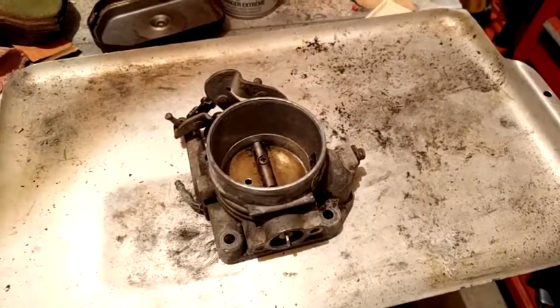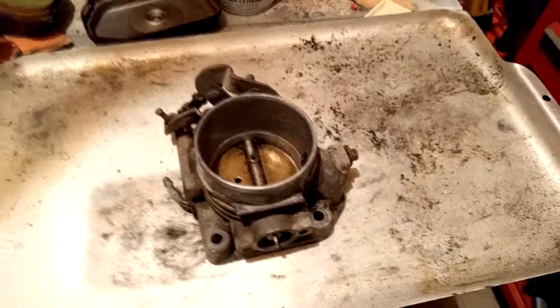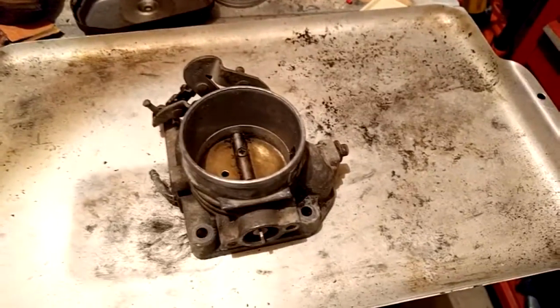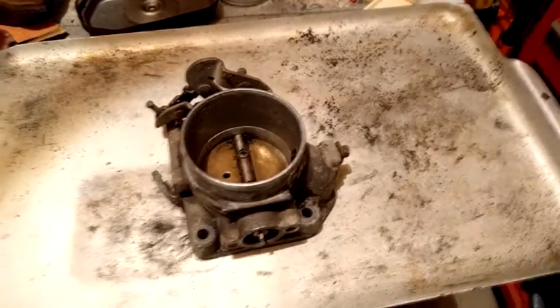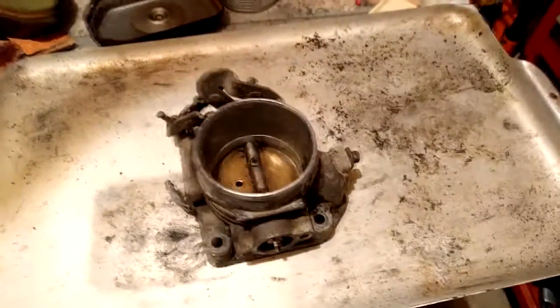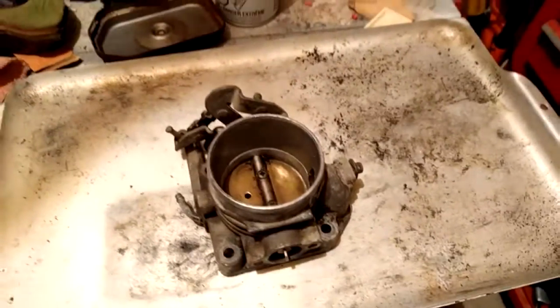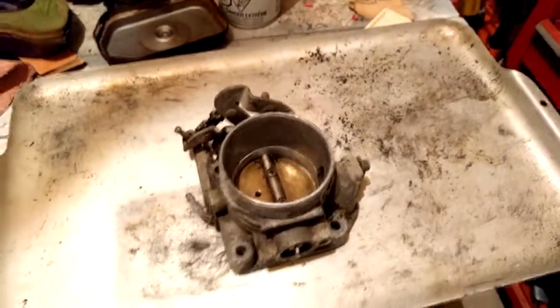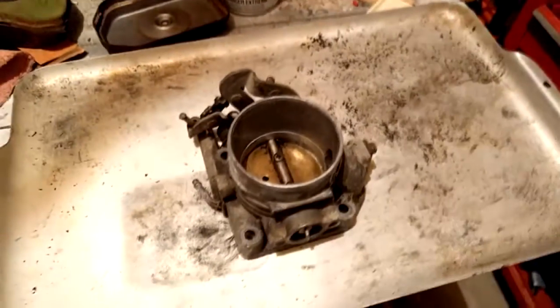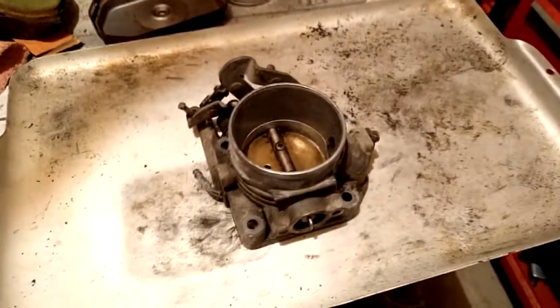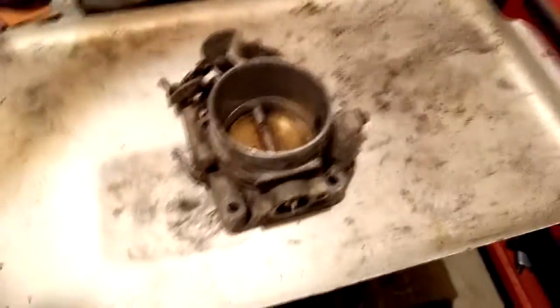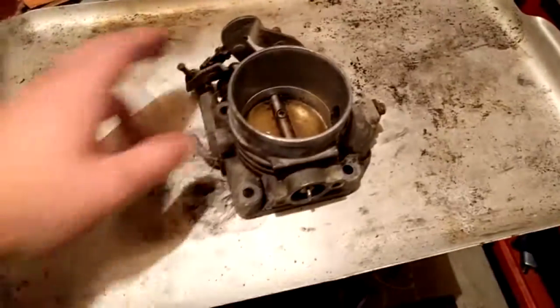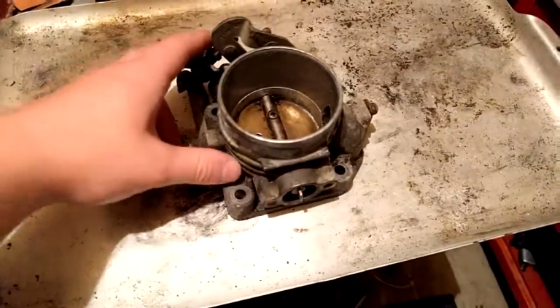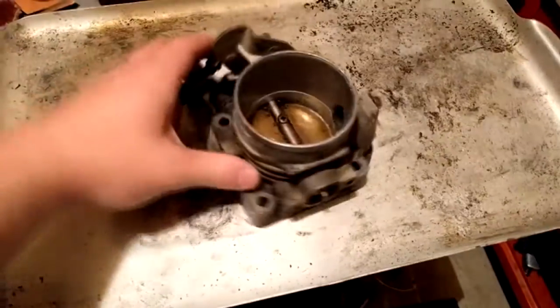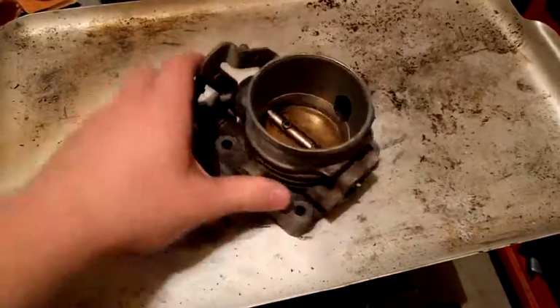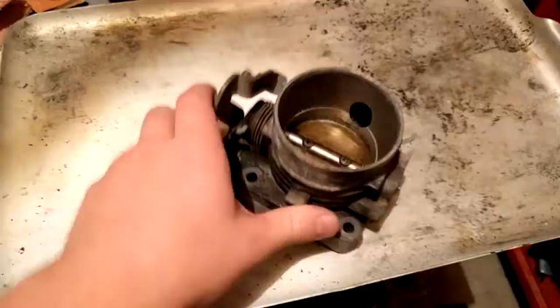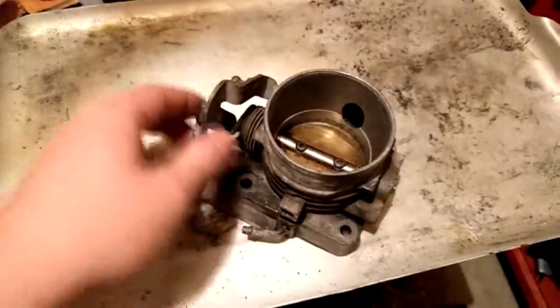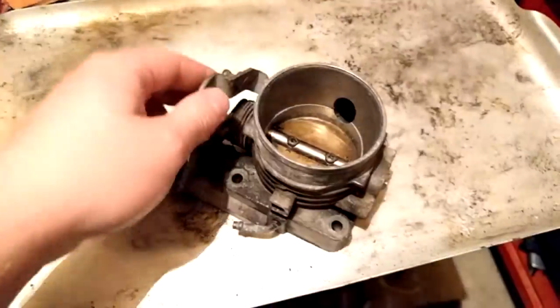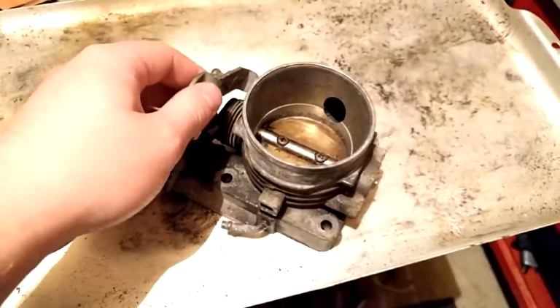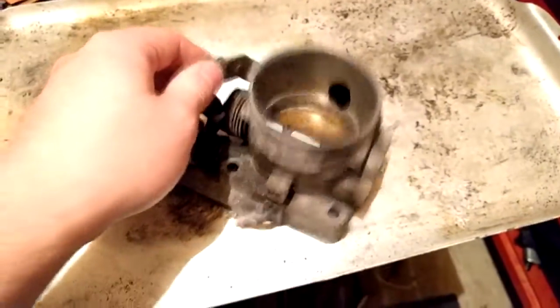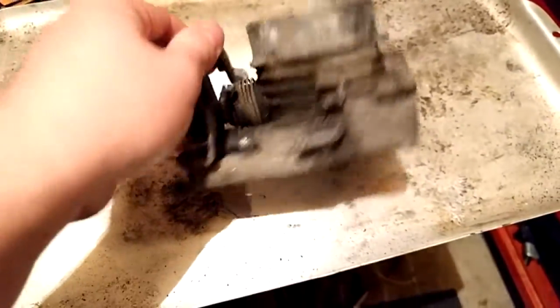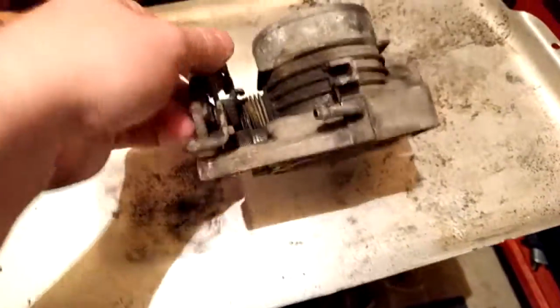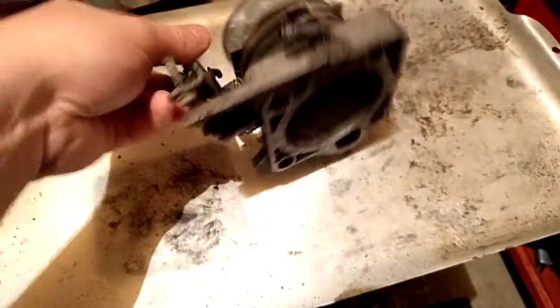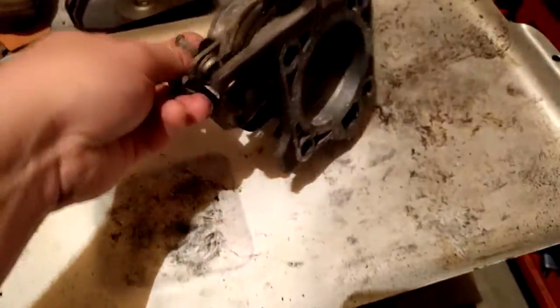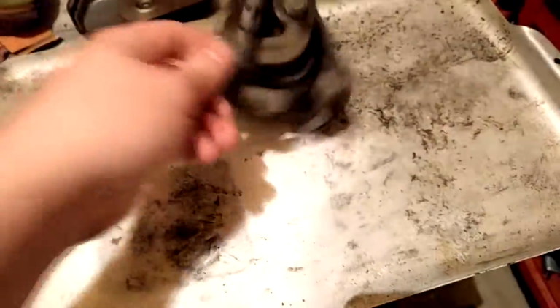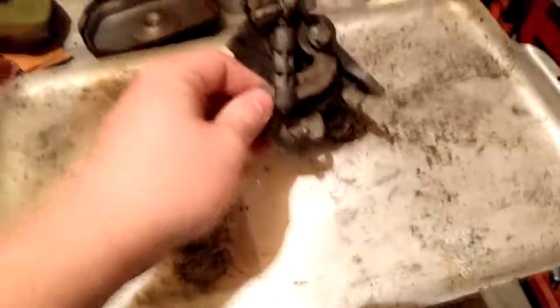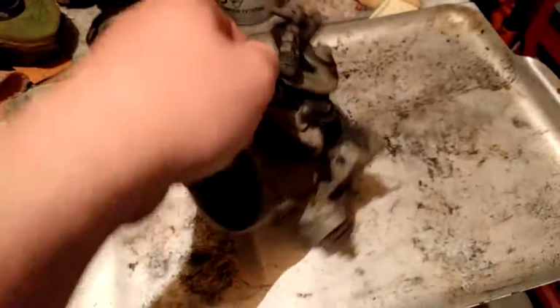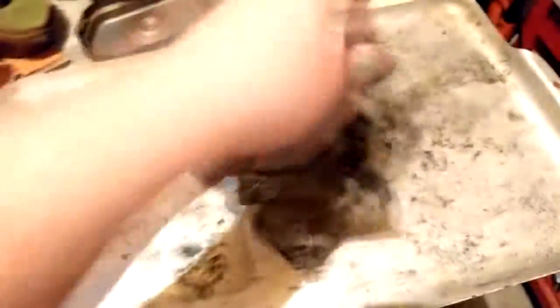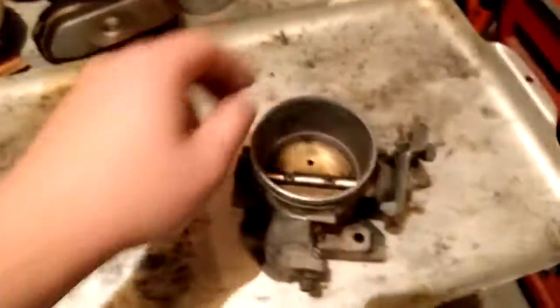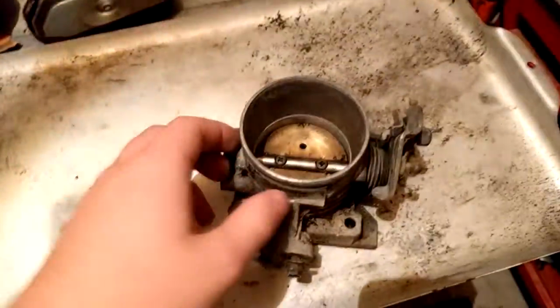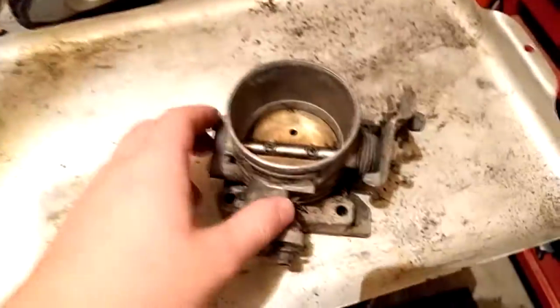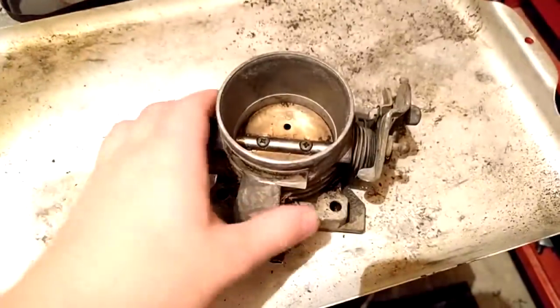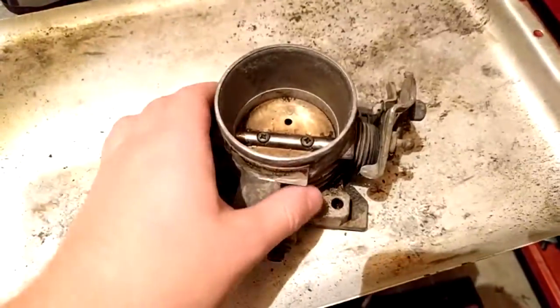Hello everyone, this is Brett Dien here, and today I'm going to show you how a throttle body works. Now basically, this is a throttle body off a 4 liter Ford product here.